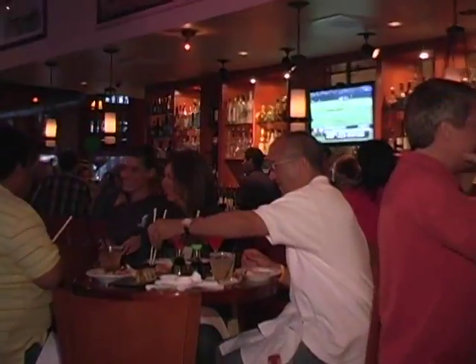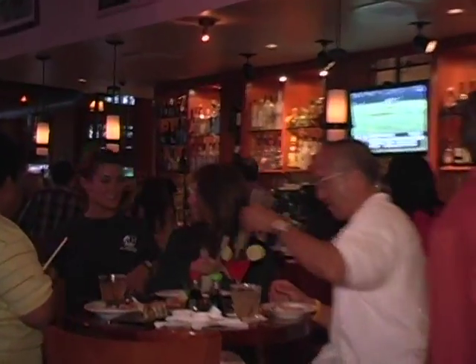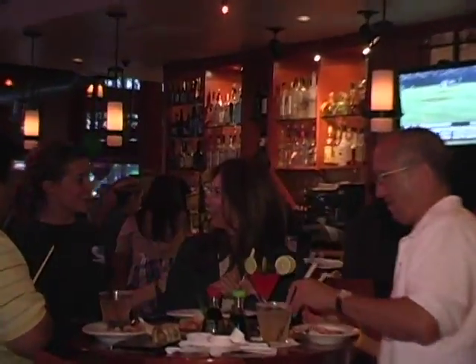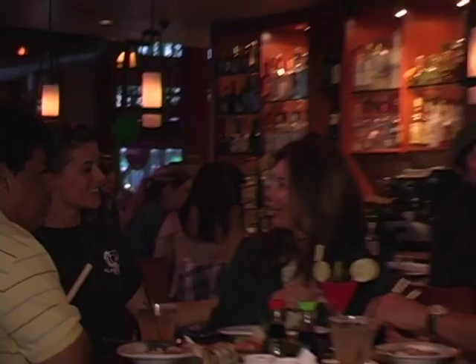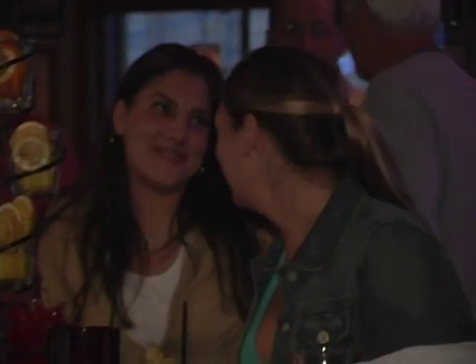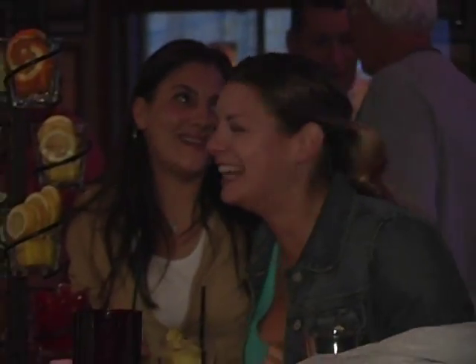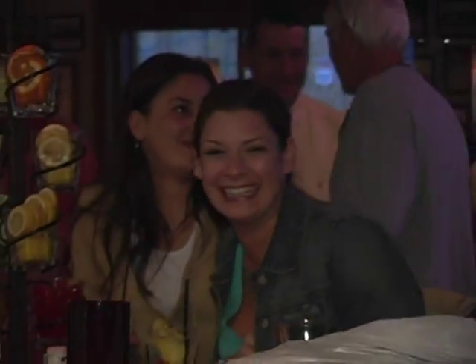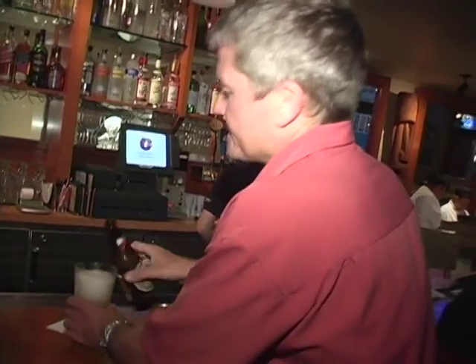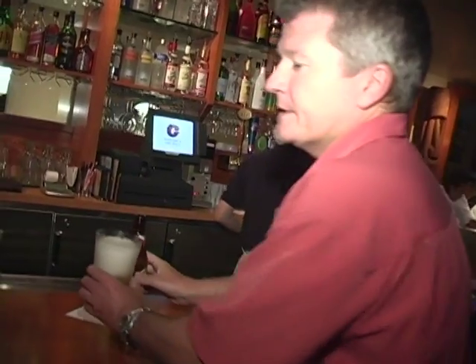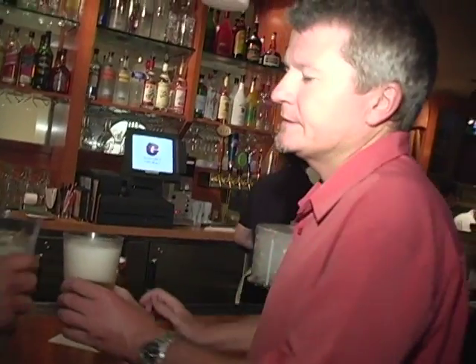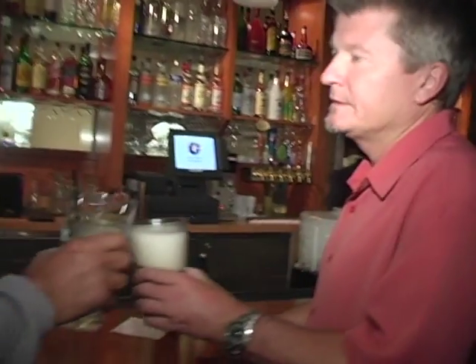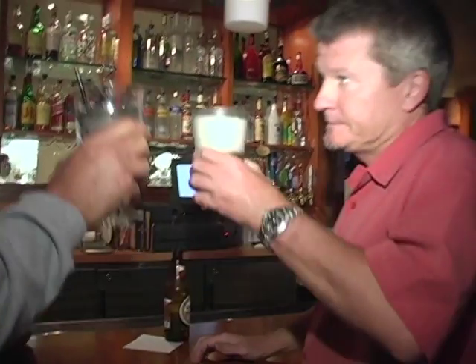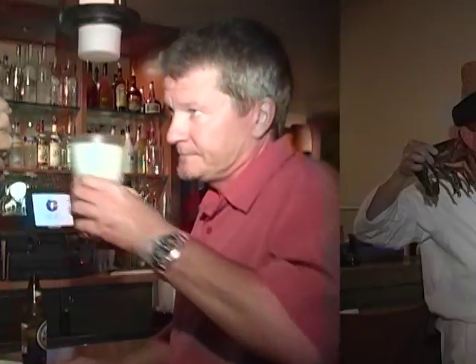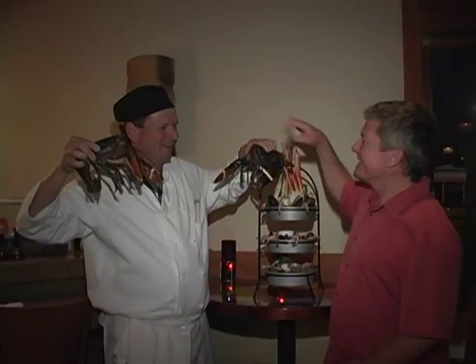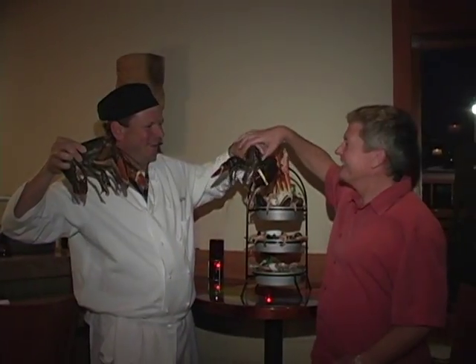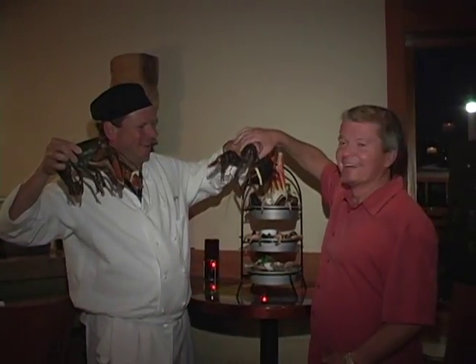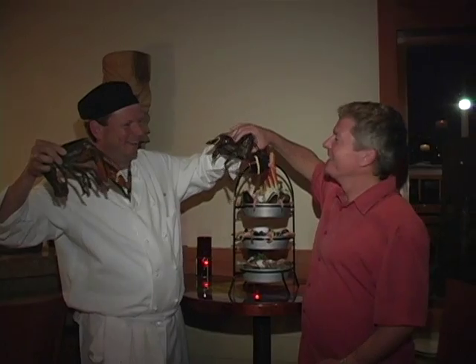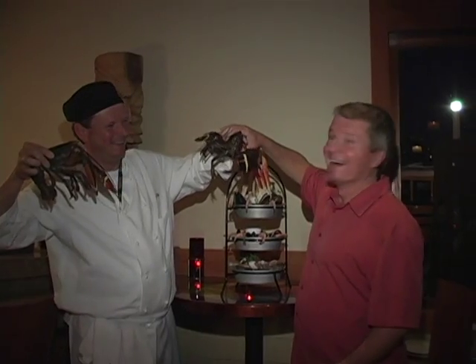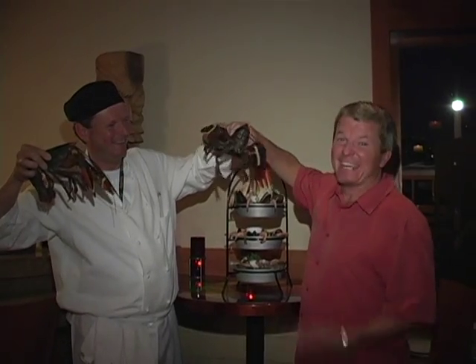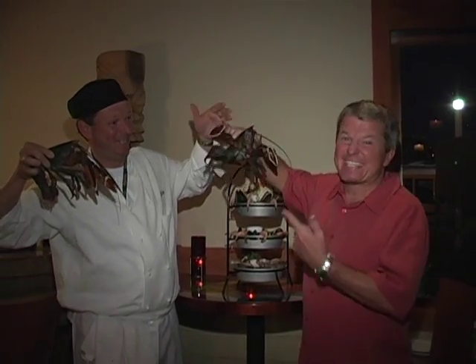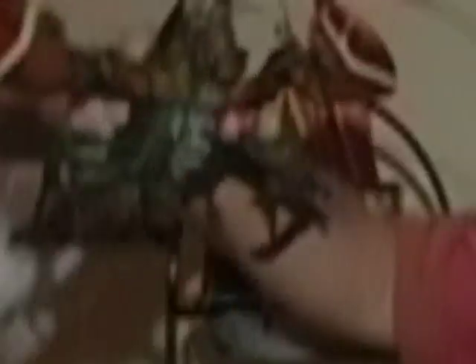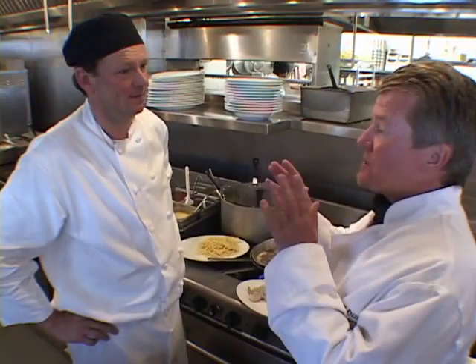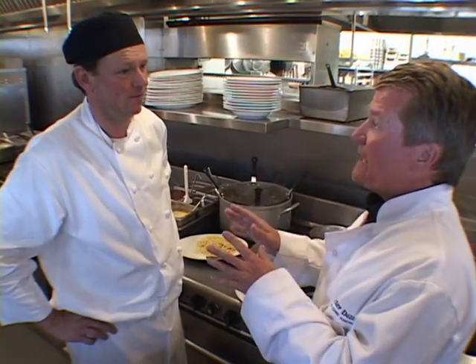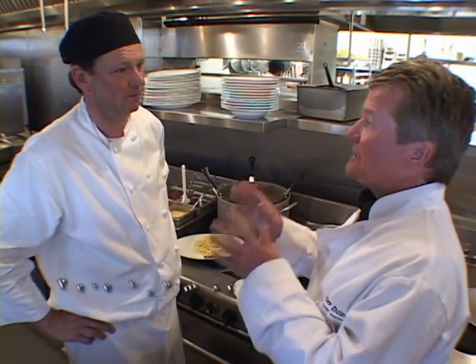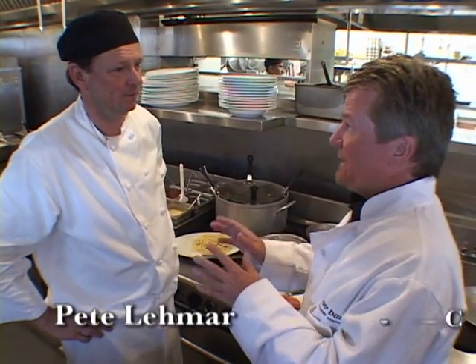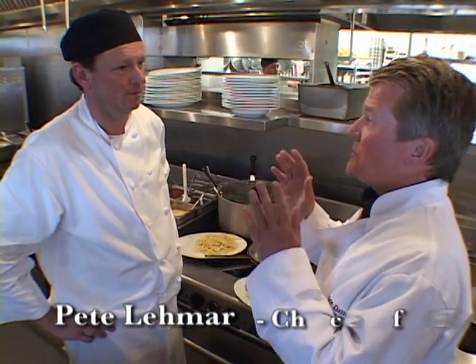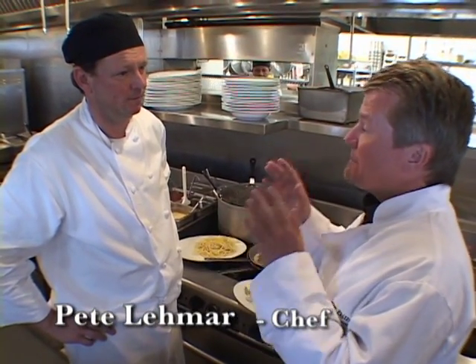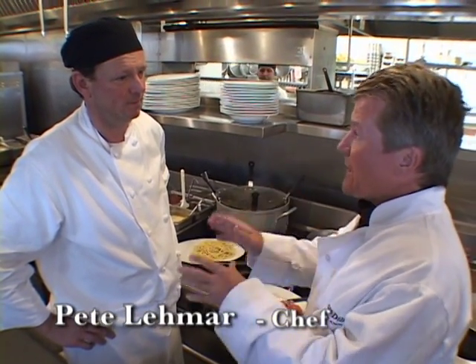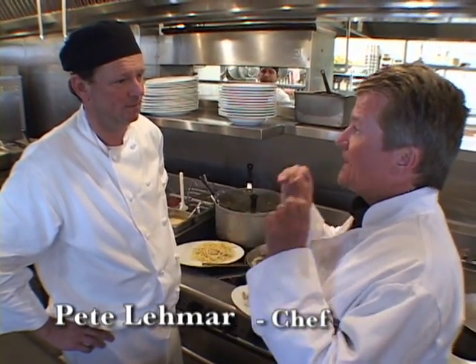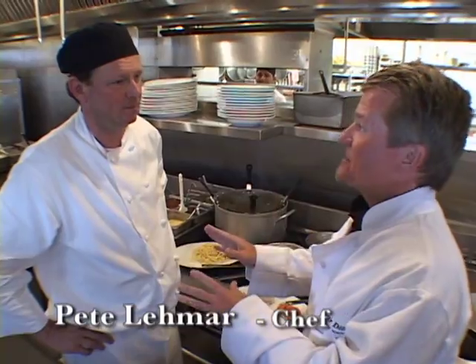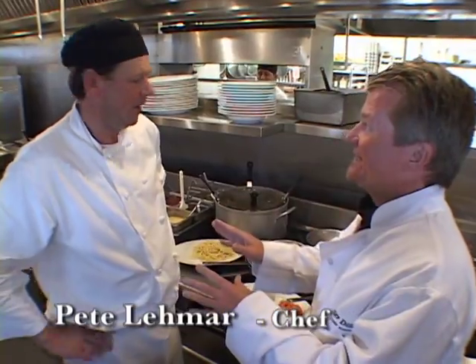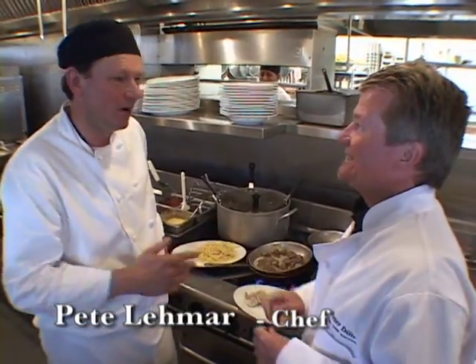Gladstones is definitely a fun place to hang out. You're going to show me how you make the linguine shrimp, crab, and lobster. Here we go.